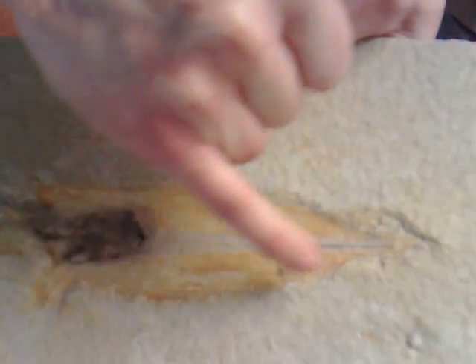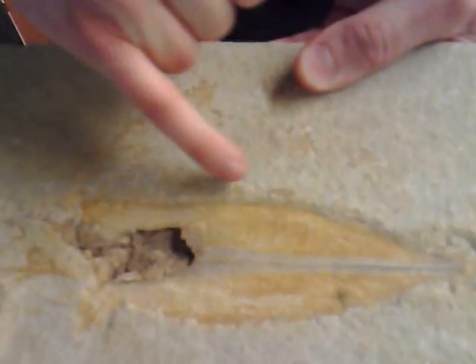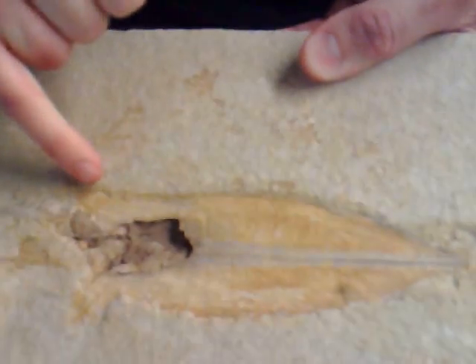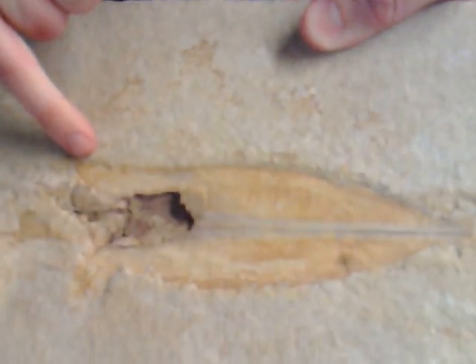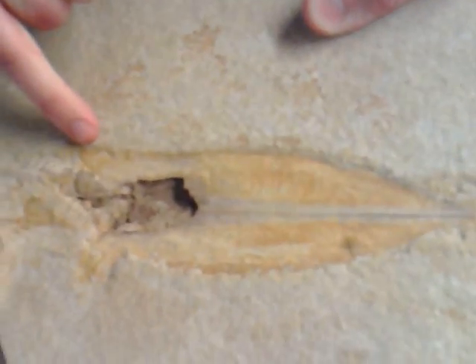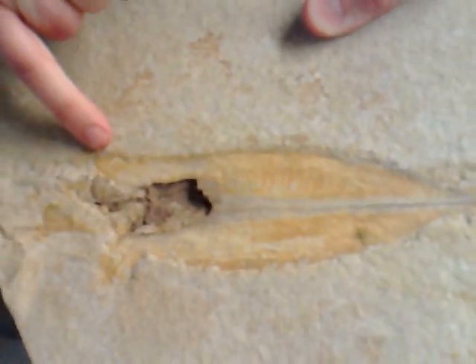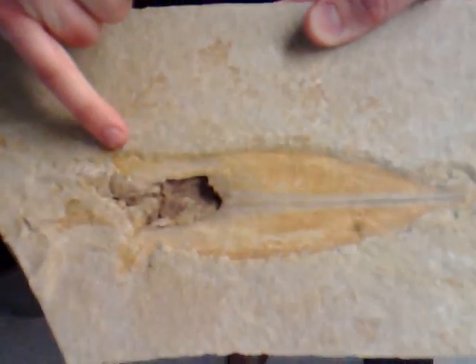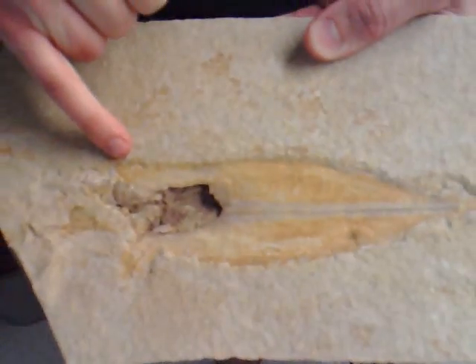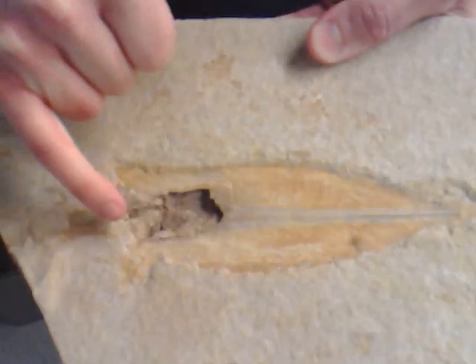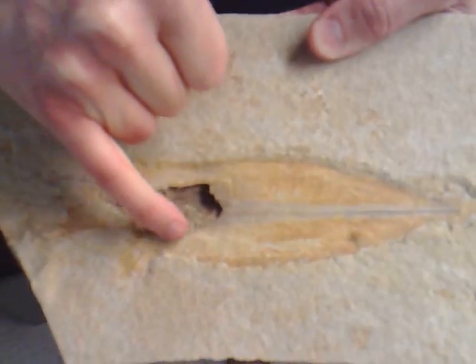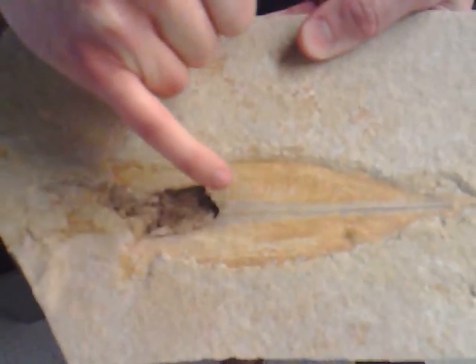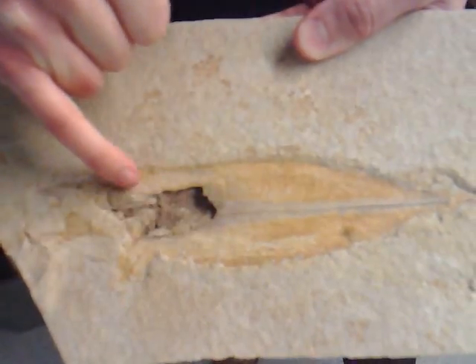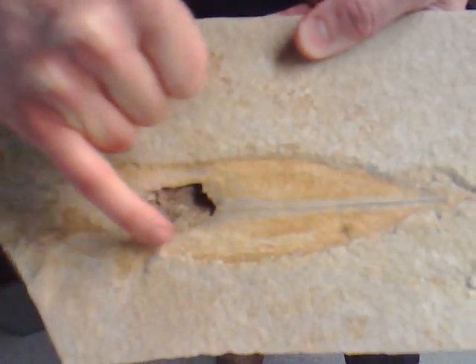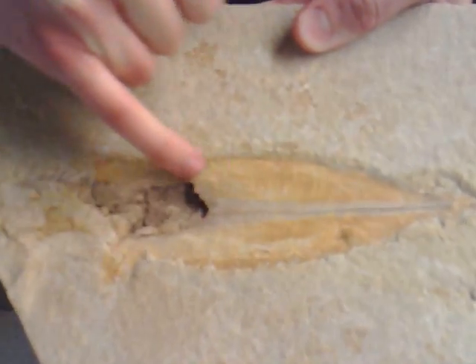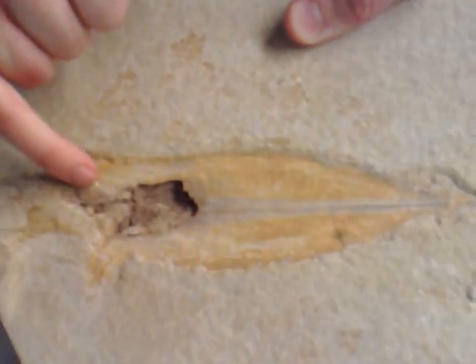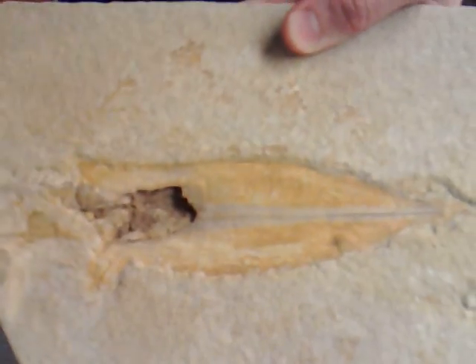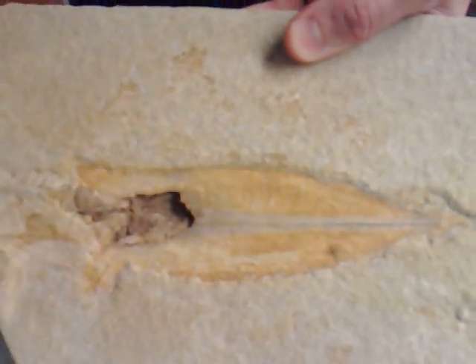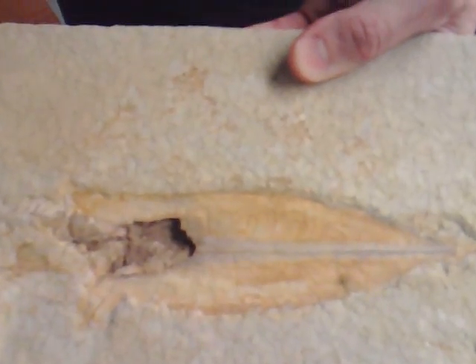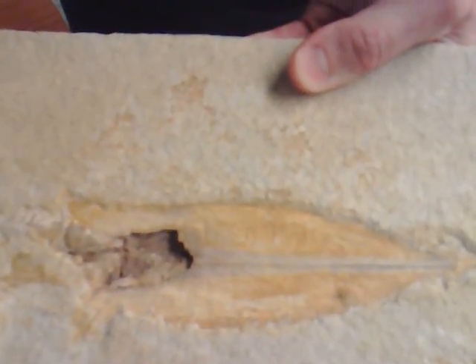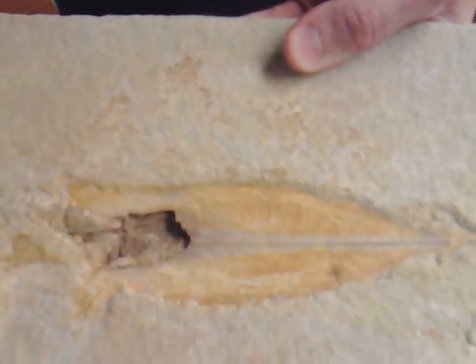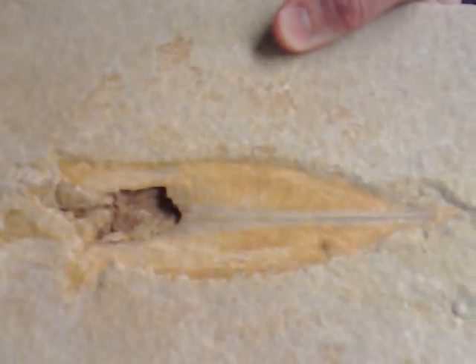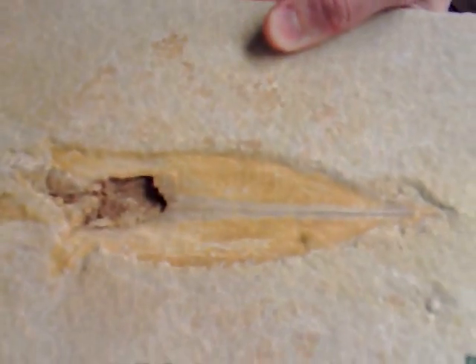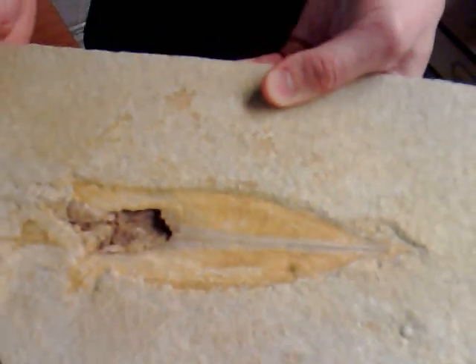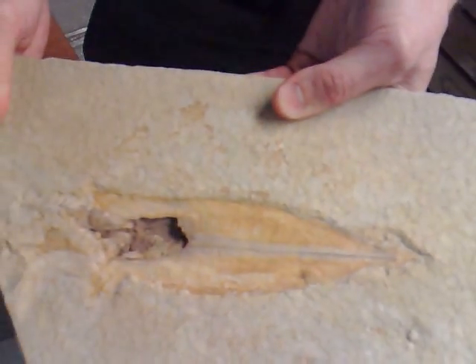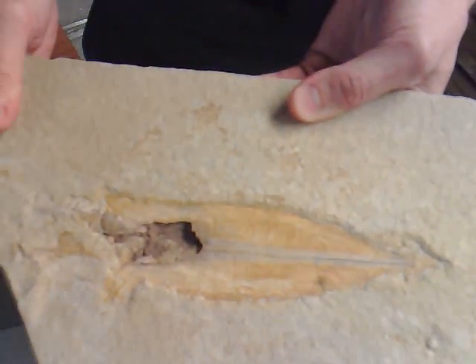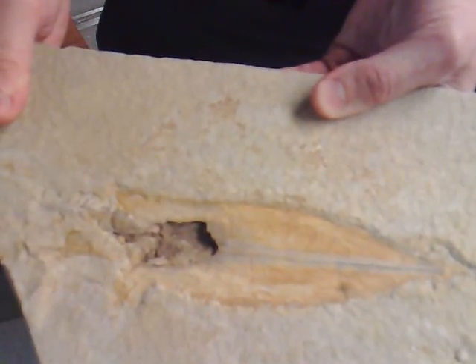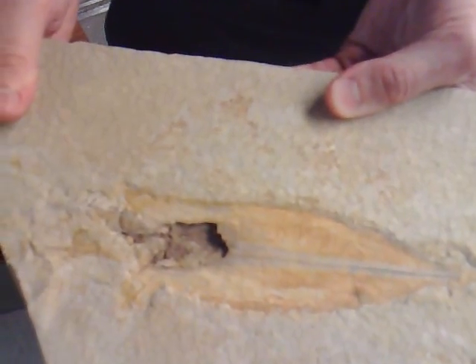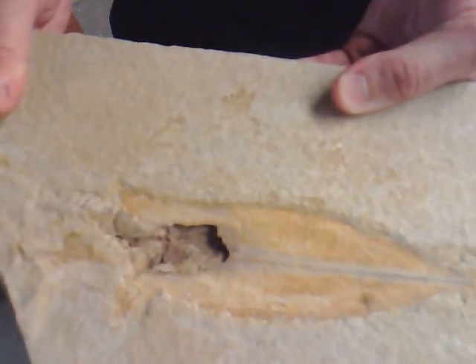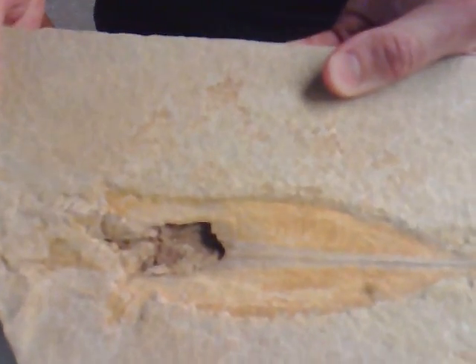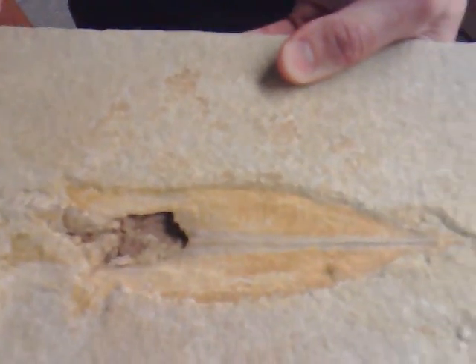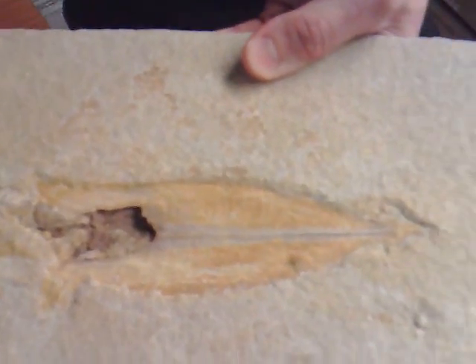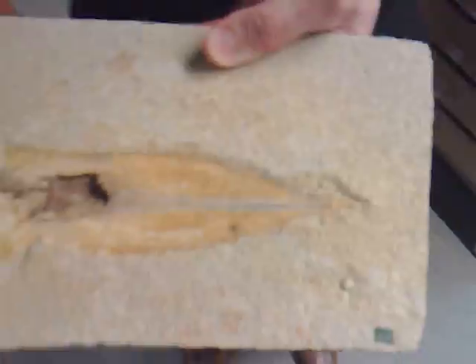But the reason I really love this fossil is the darker patch just in the middle — that's actually the fossil ink sack from 145 million years ago, which is just incredible when you actually think about it.